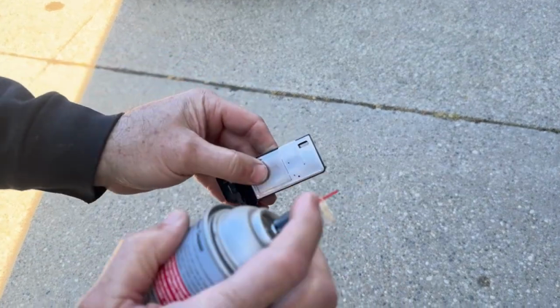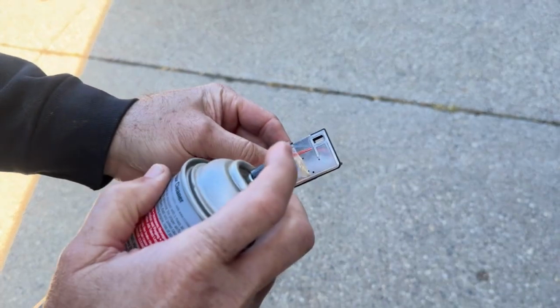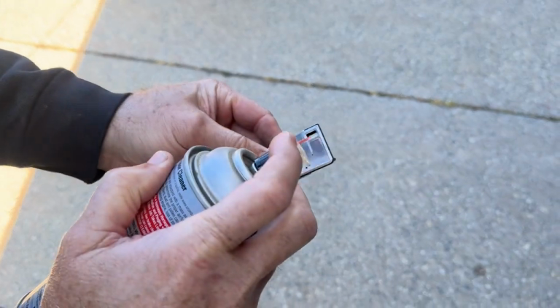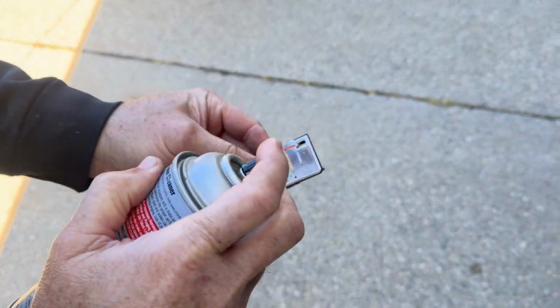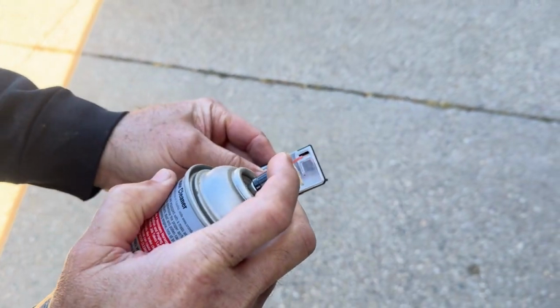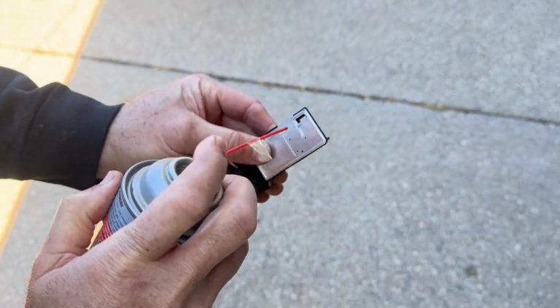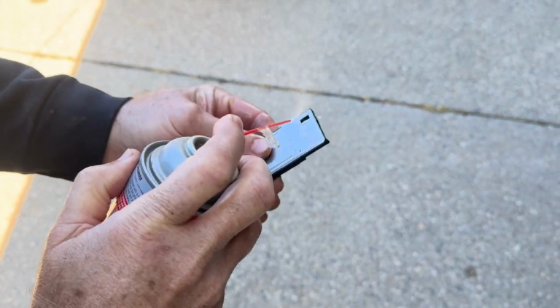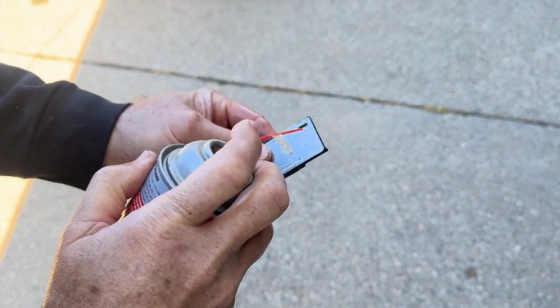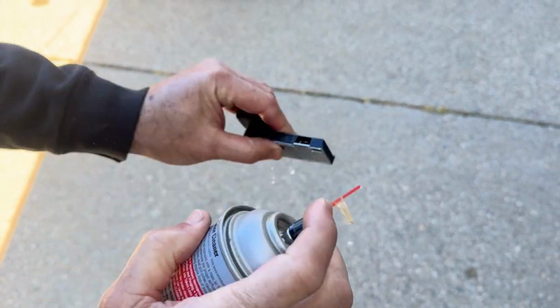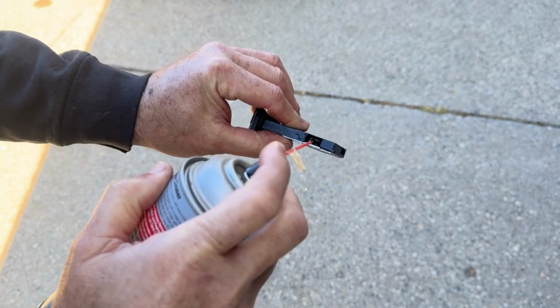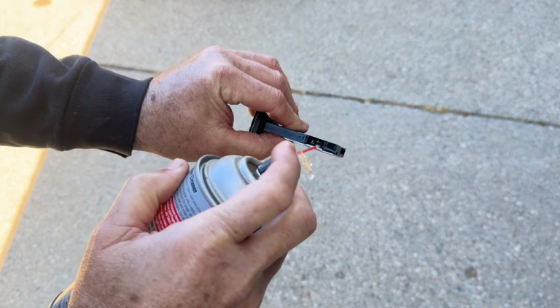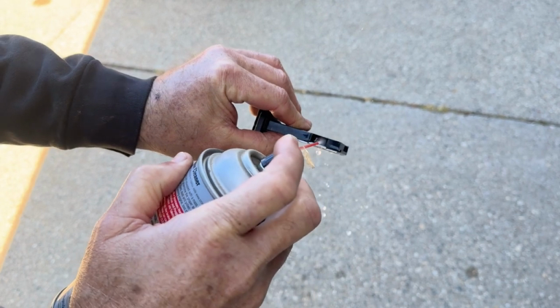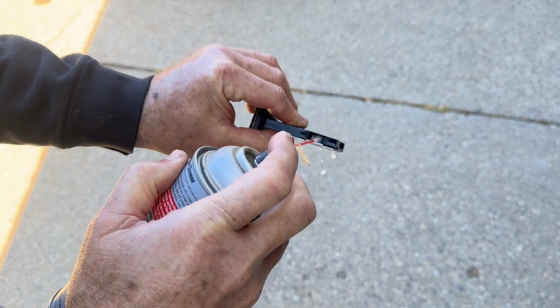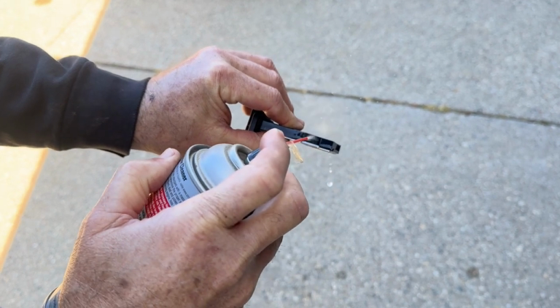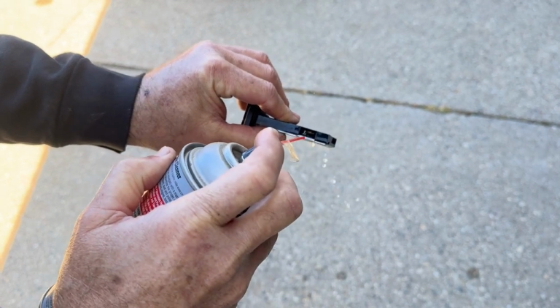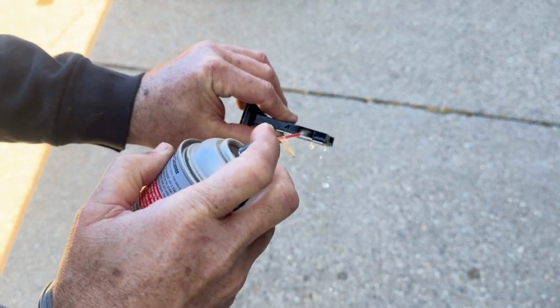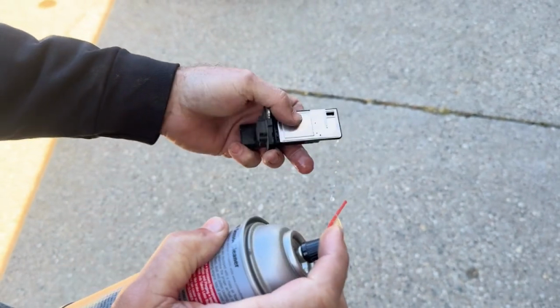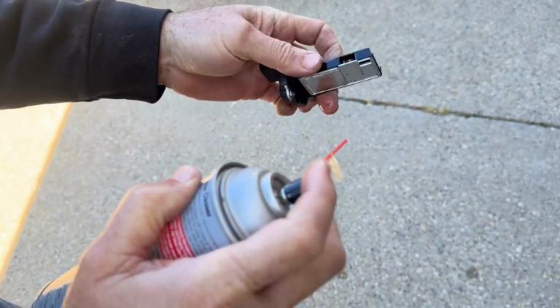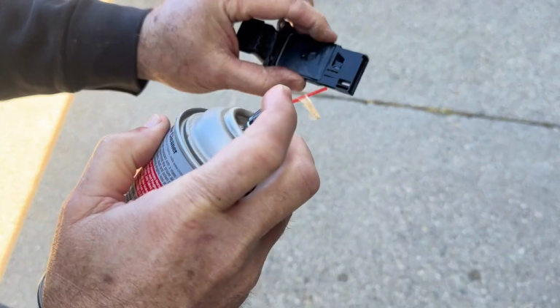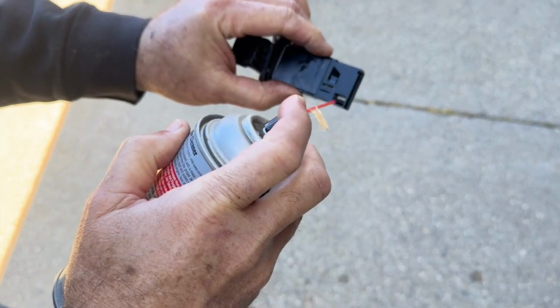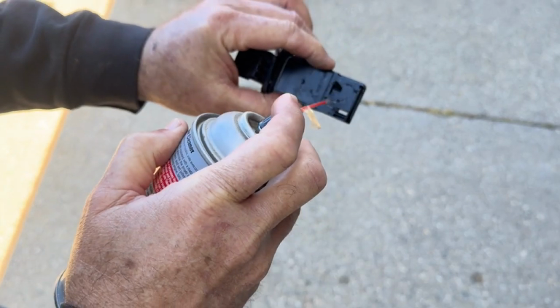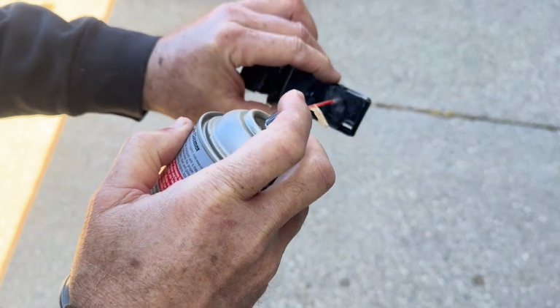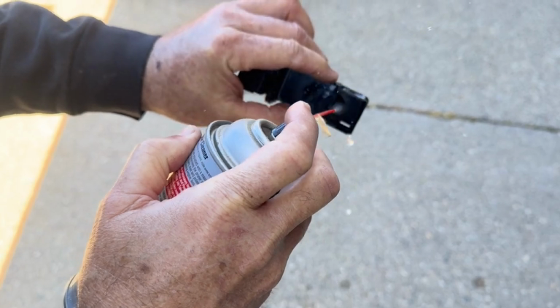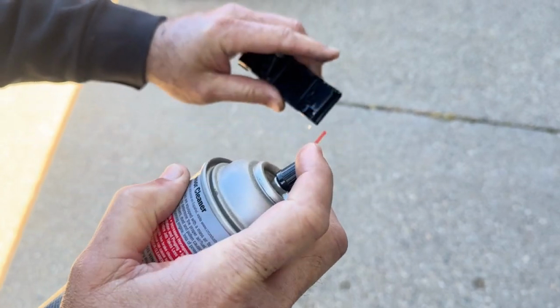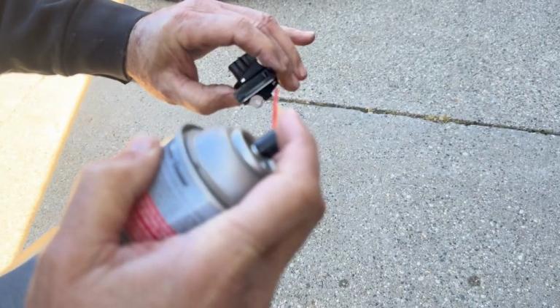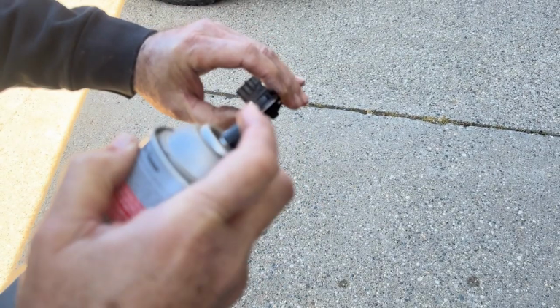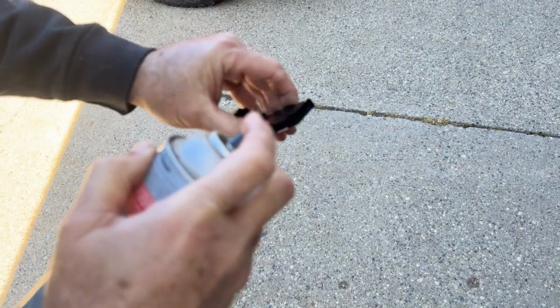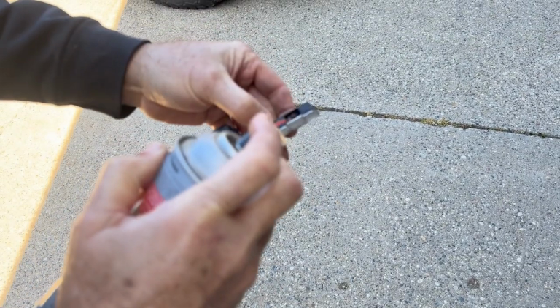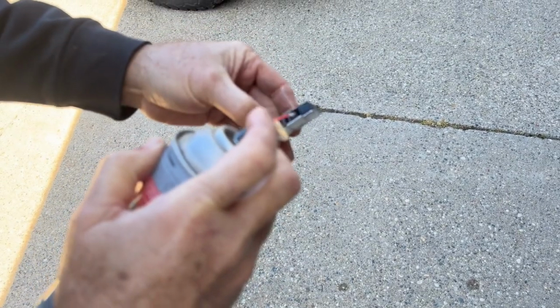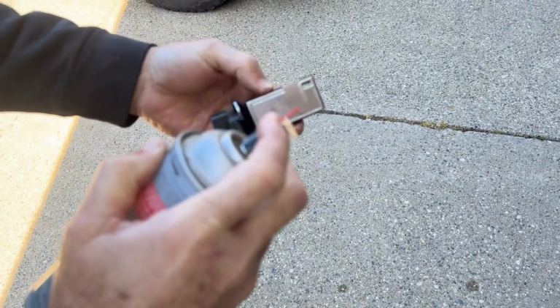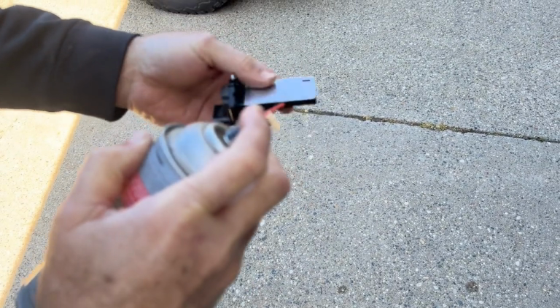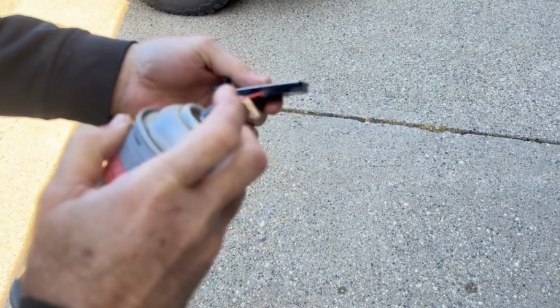So you go back in here and you're going to want to get these wires clean. You don't want to get too close, just clean them off and reinstall it.